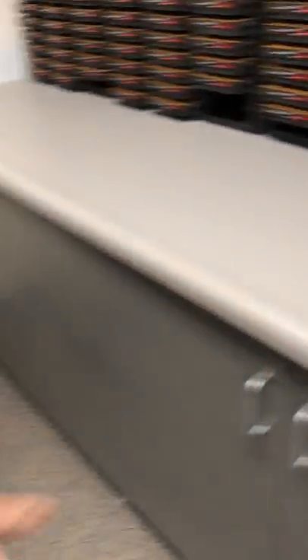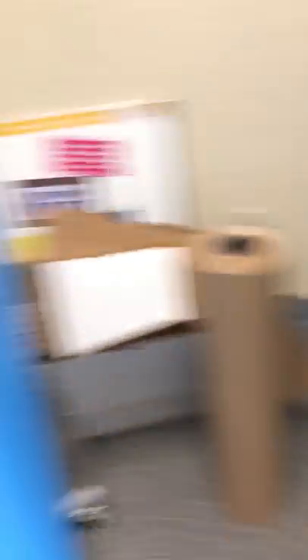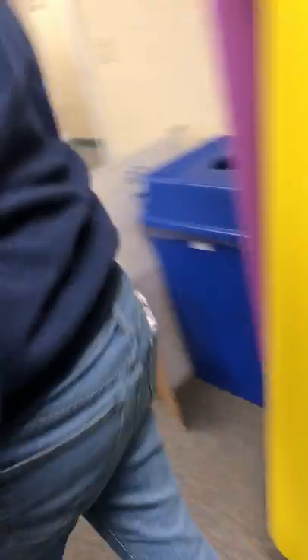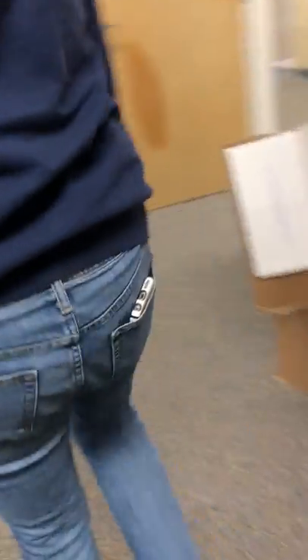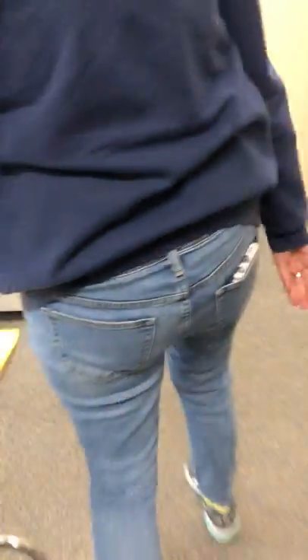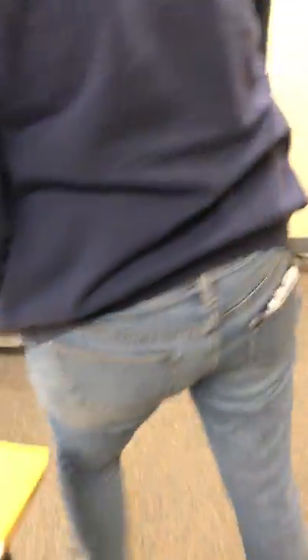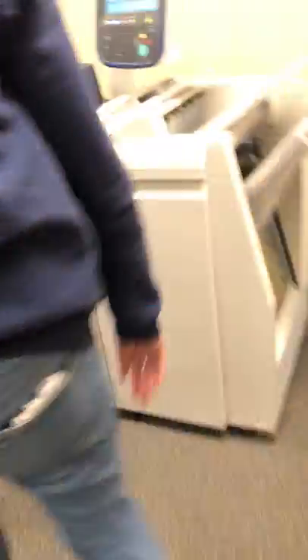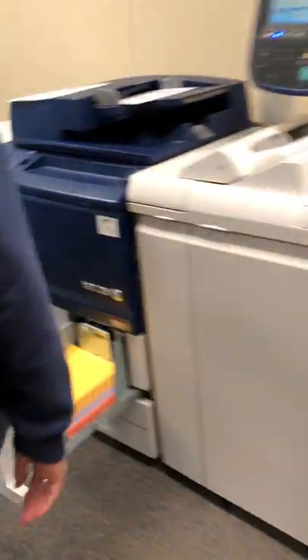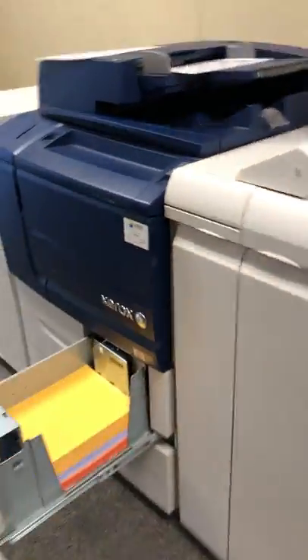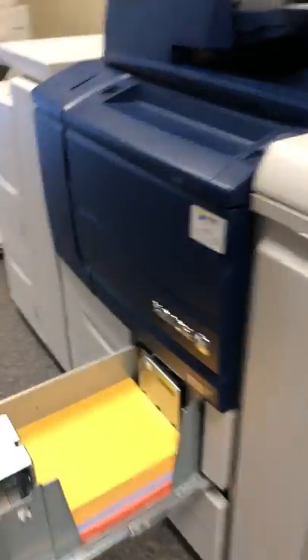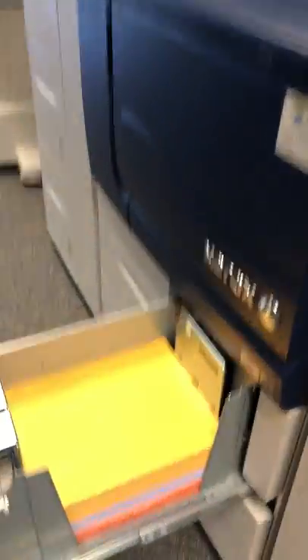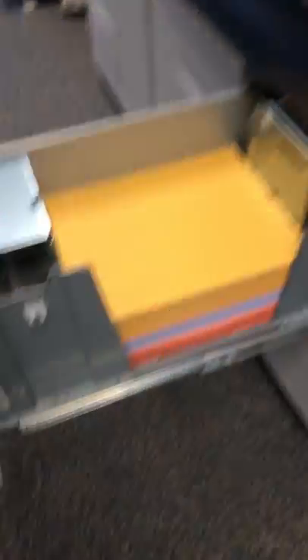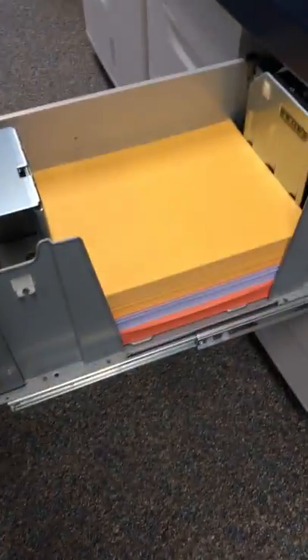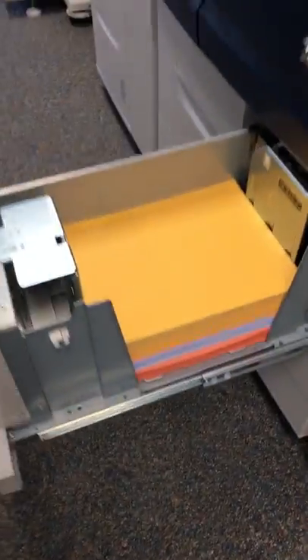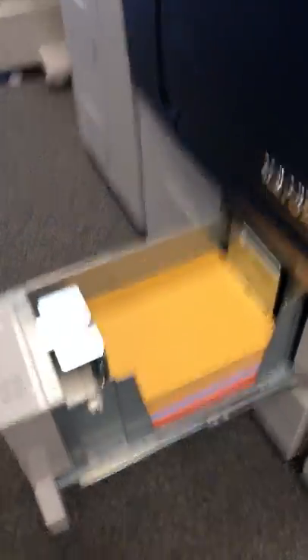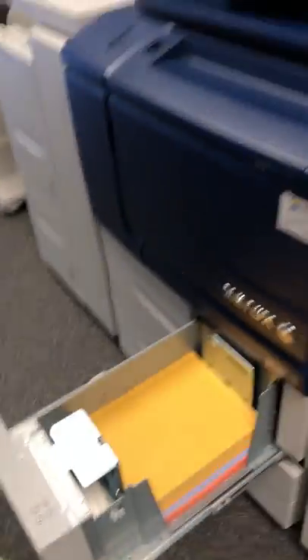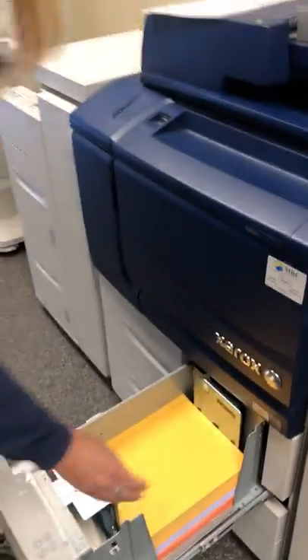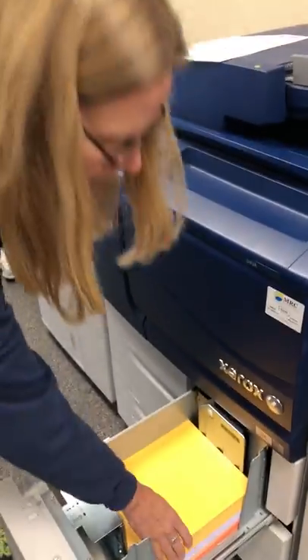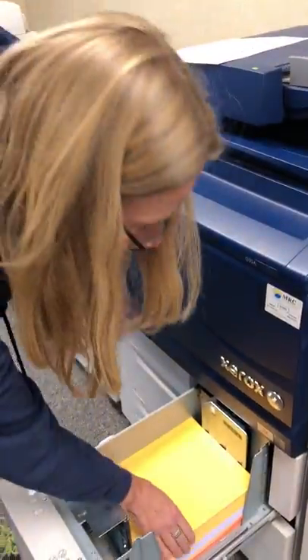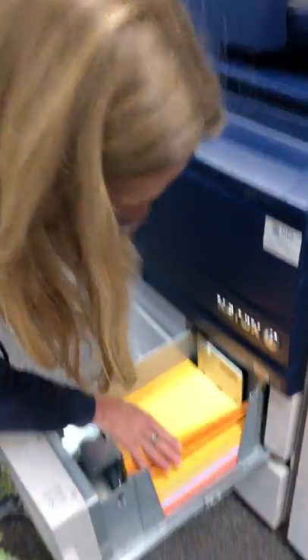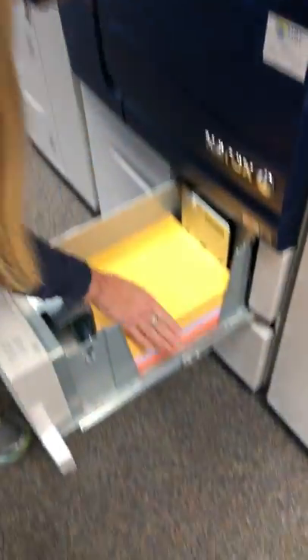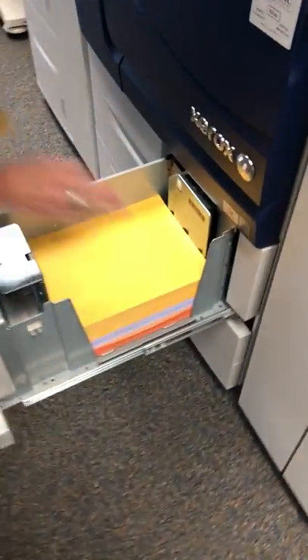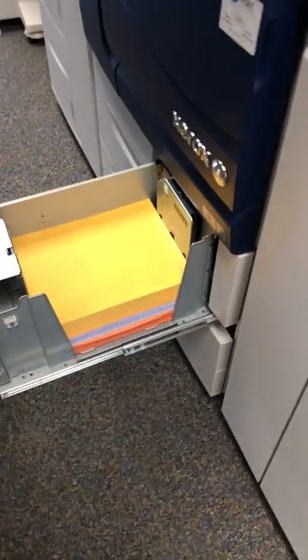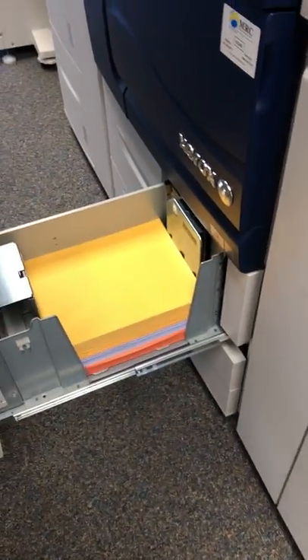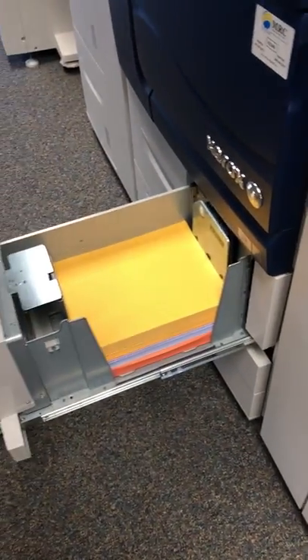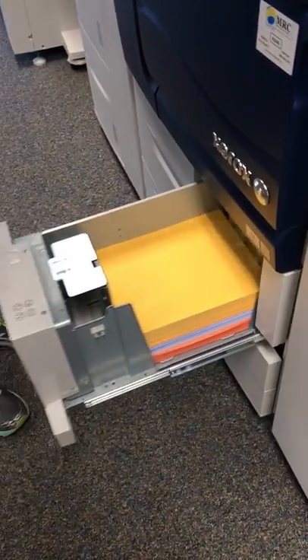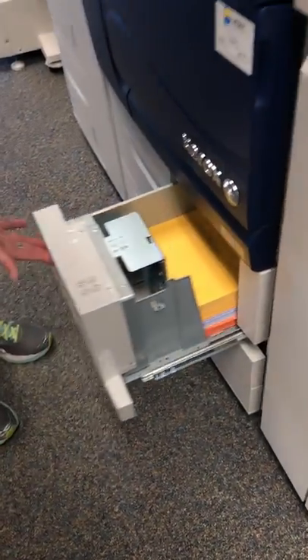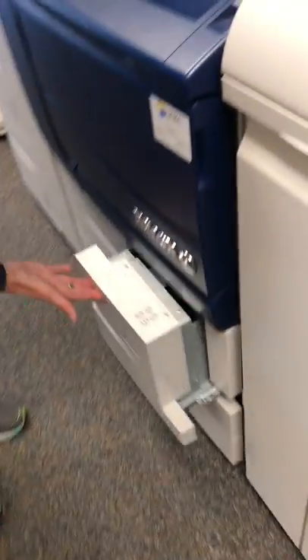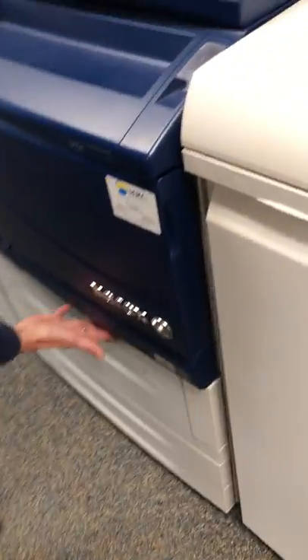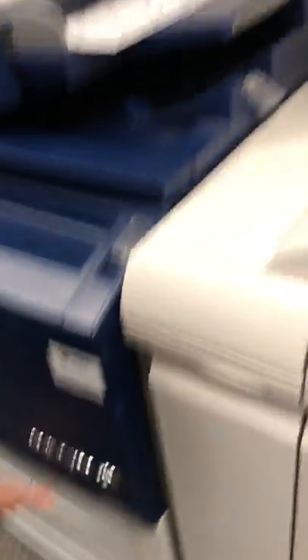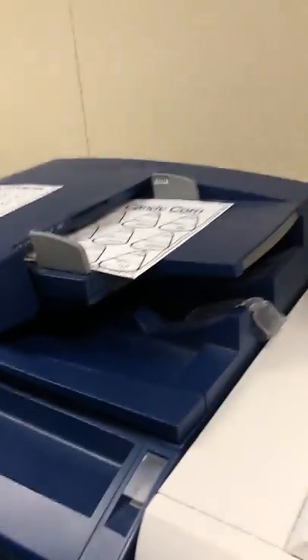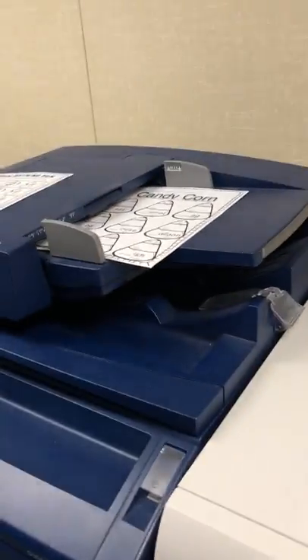Do not put construction paper in here — only colored paper. I want this colored paper, so I'm all good. I'm gonna close that.